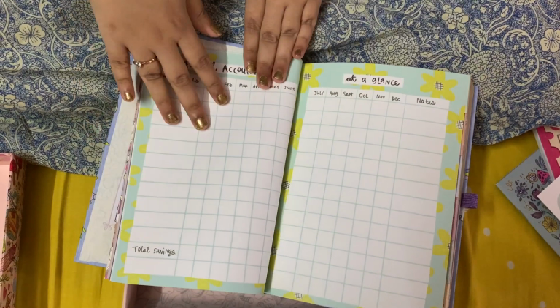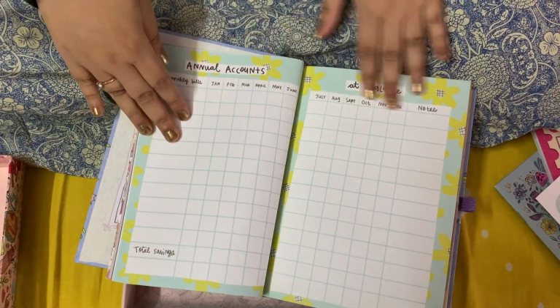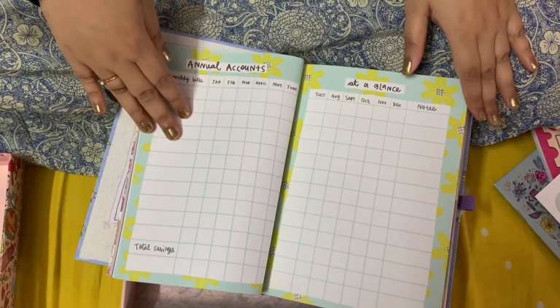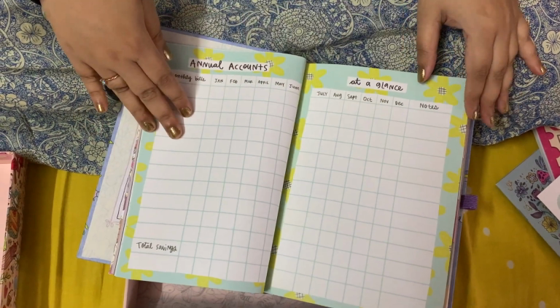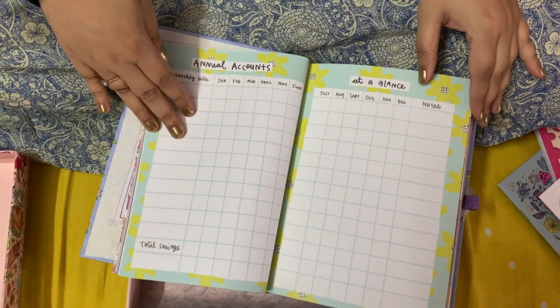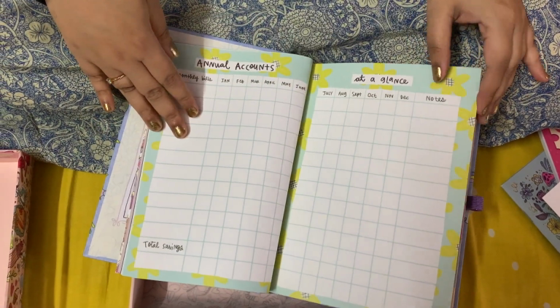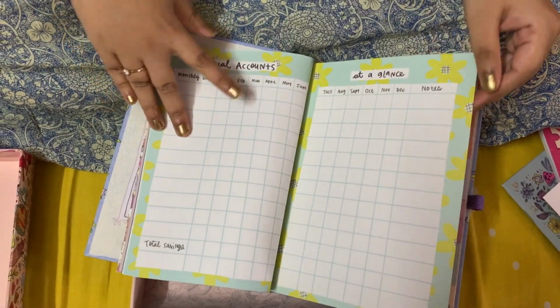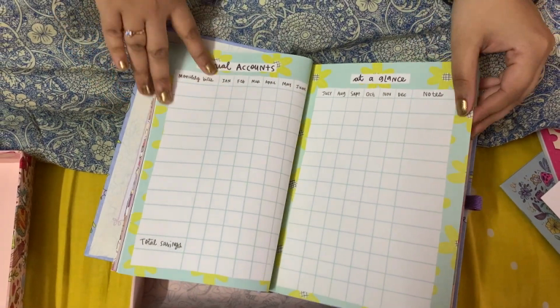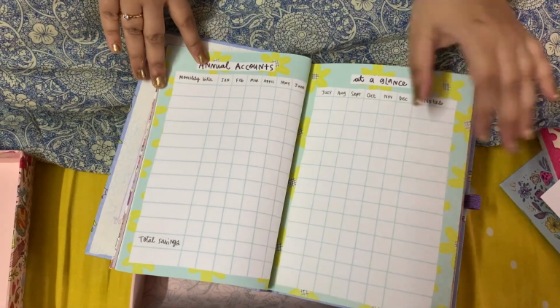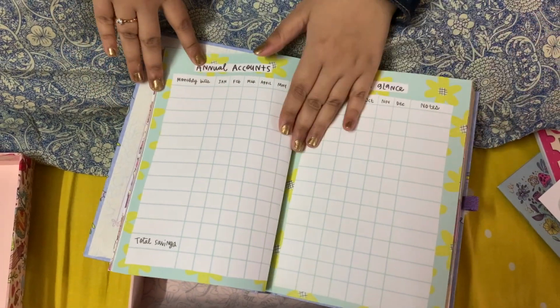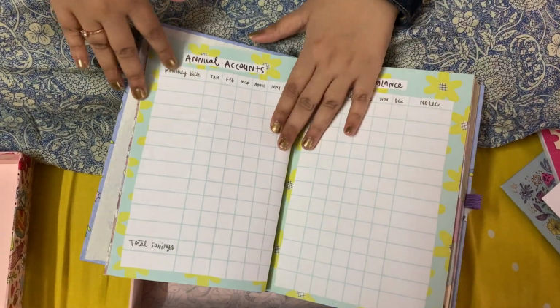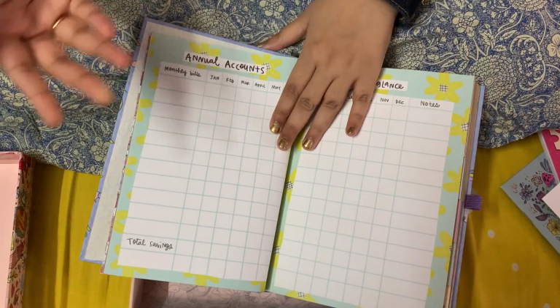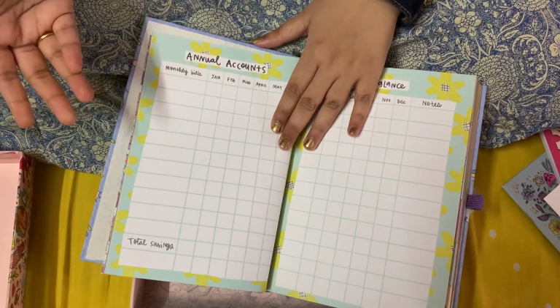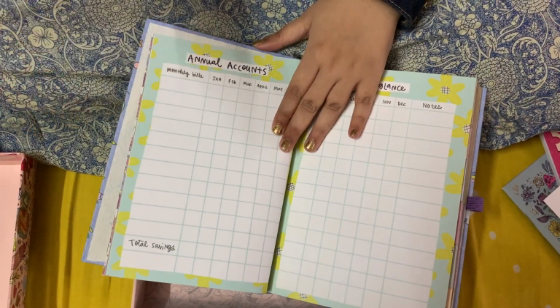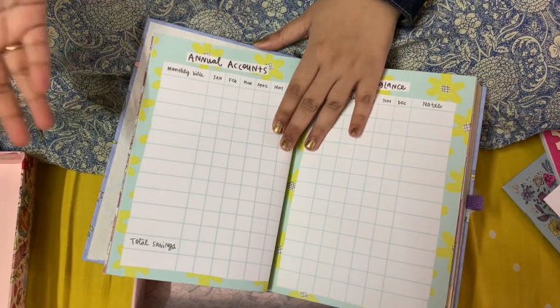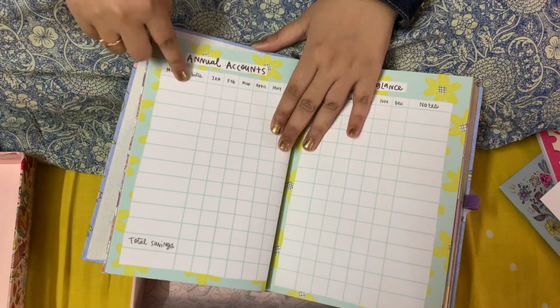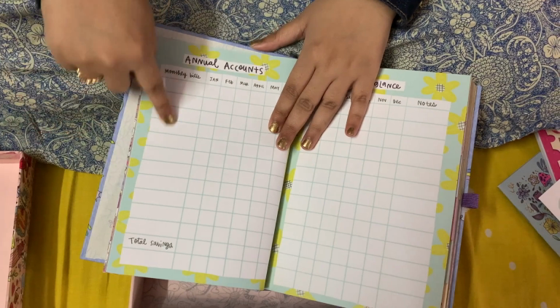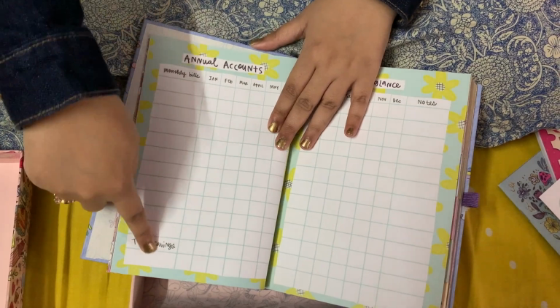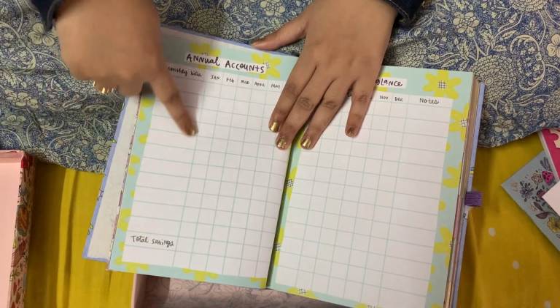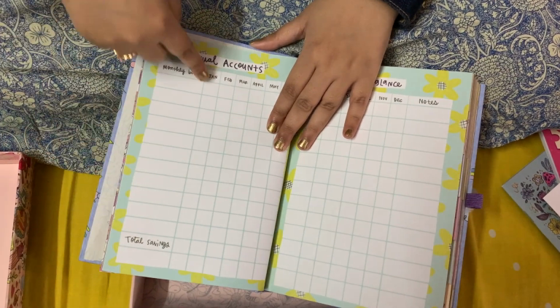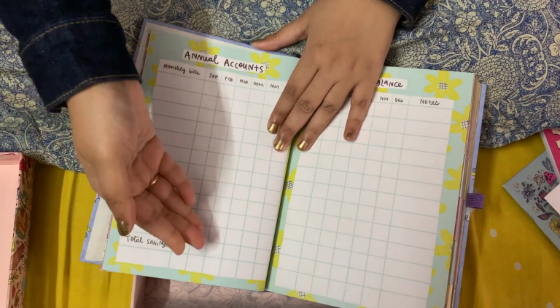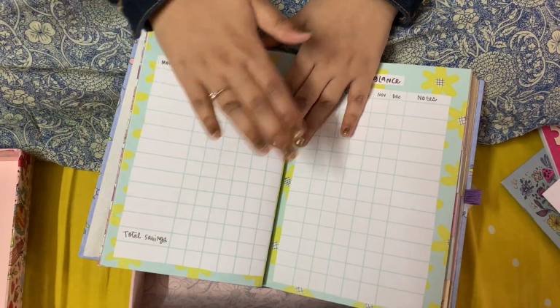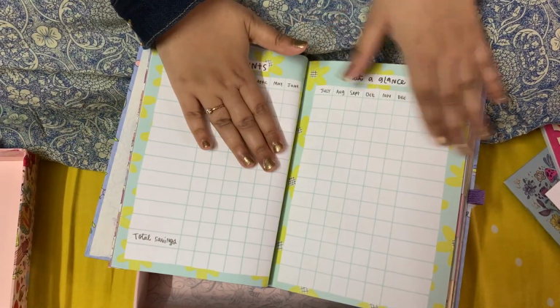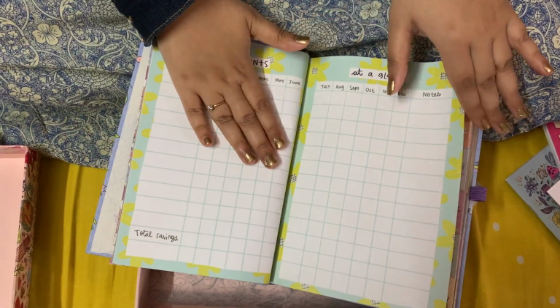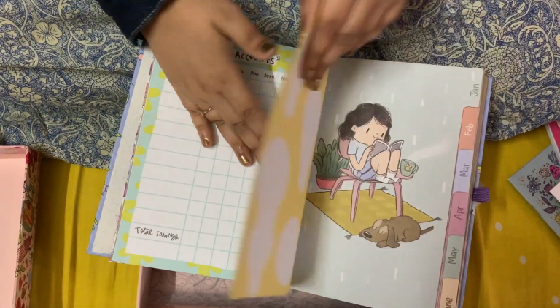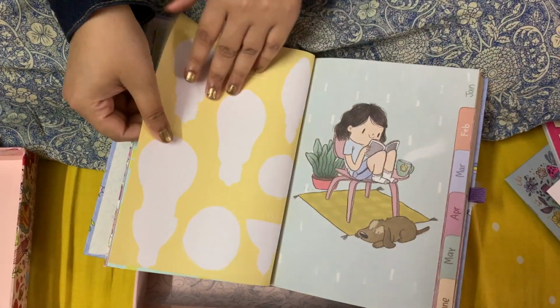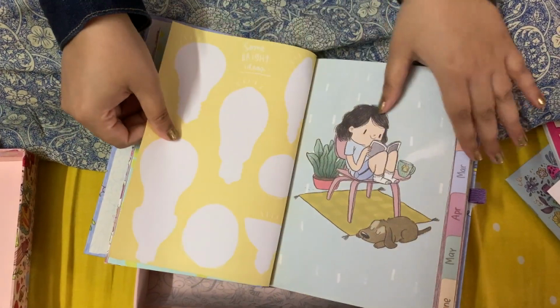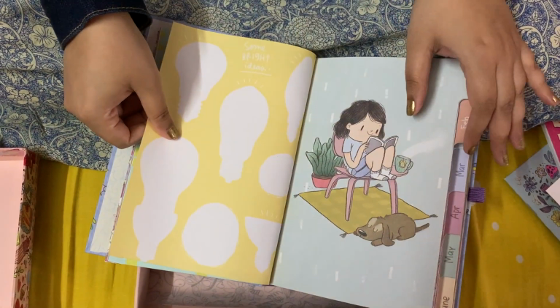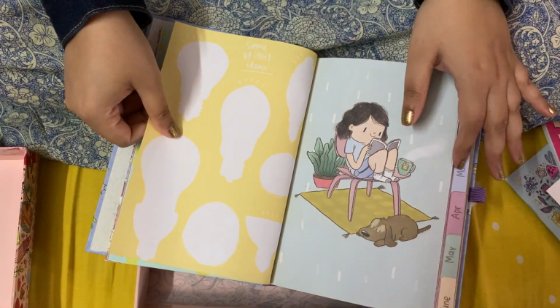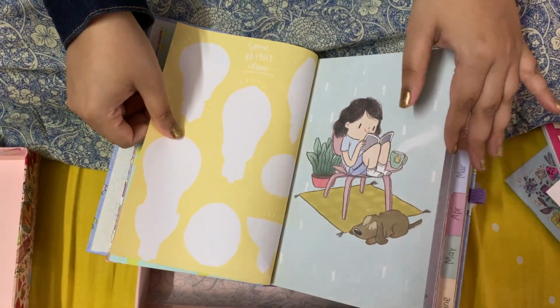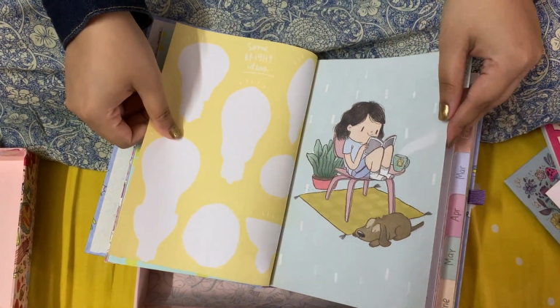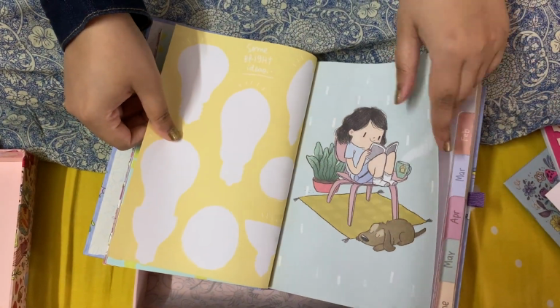There's also an annual accounts section, which means you can track your finances — your monthly expenses and all of that.